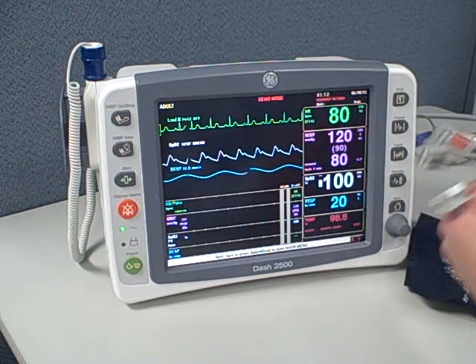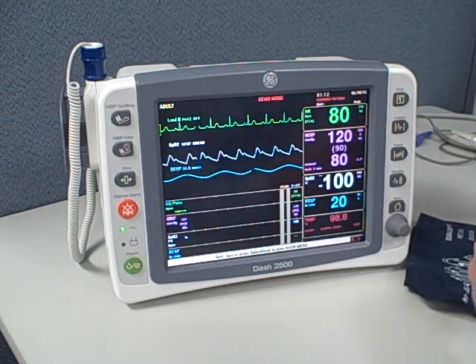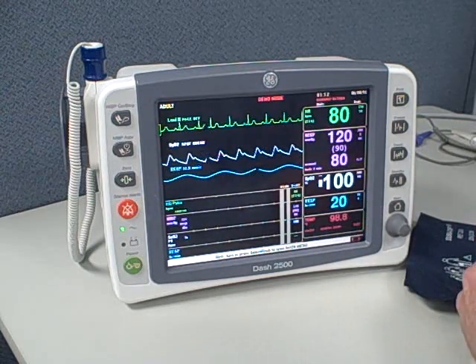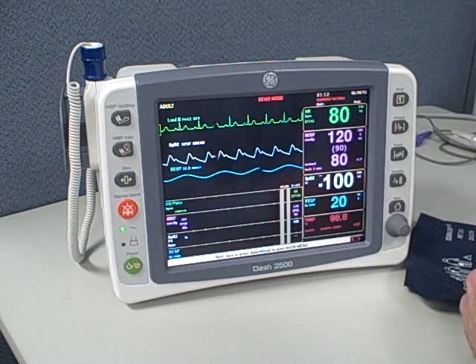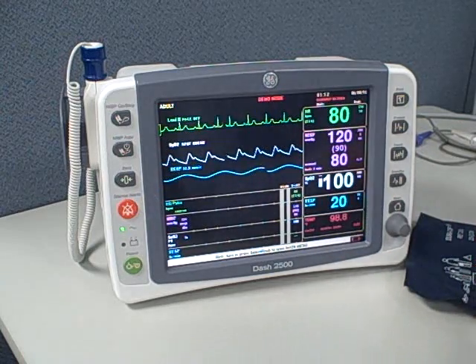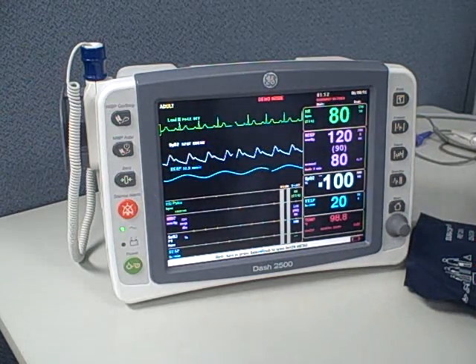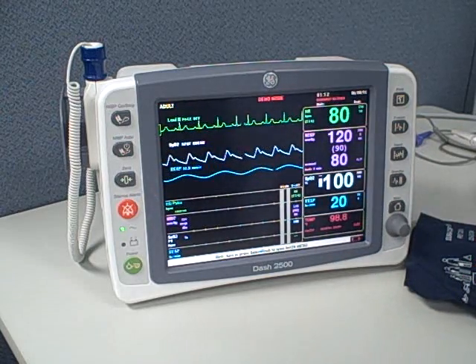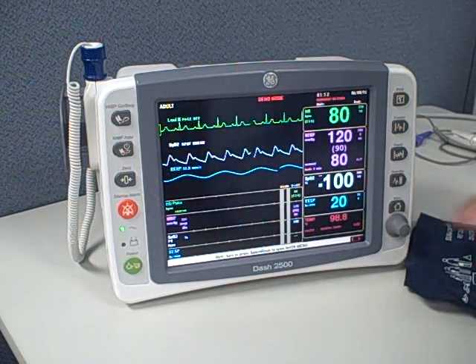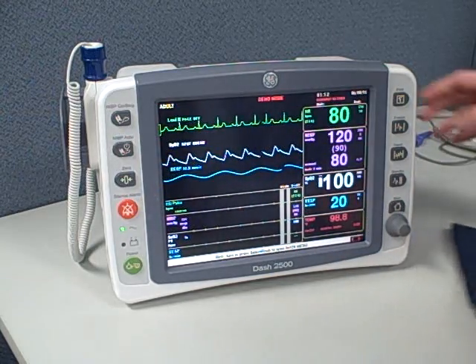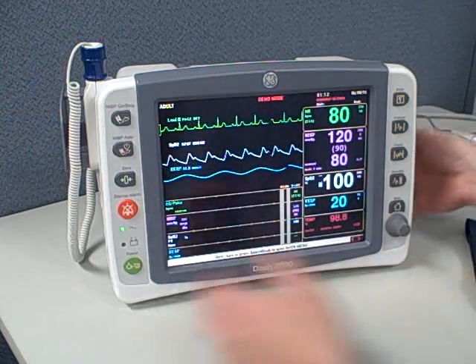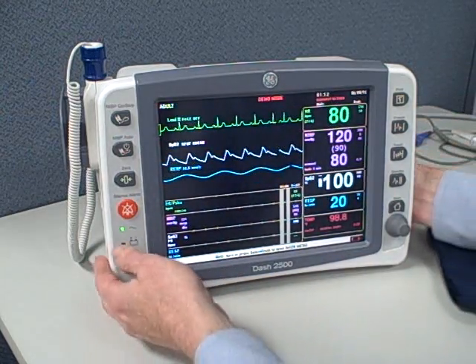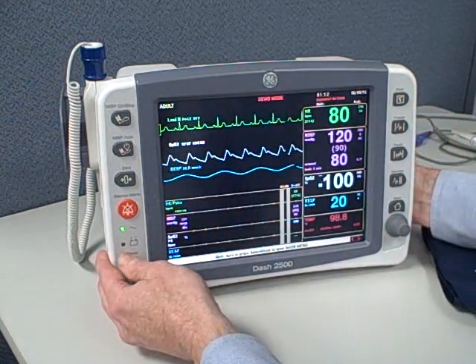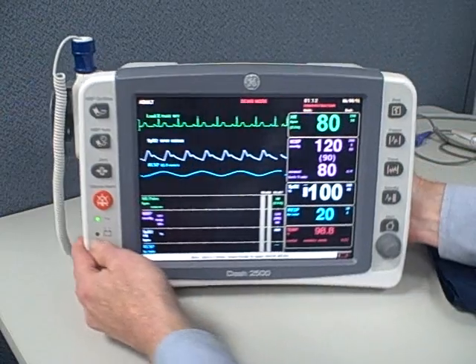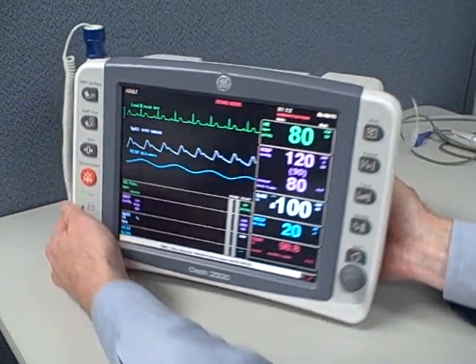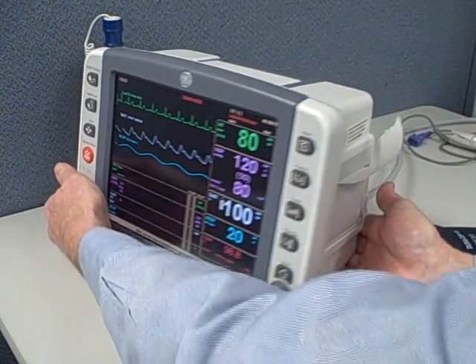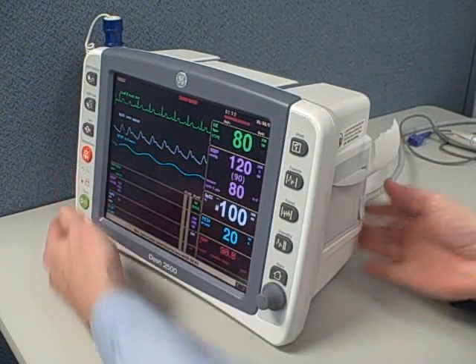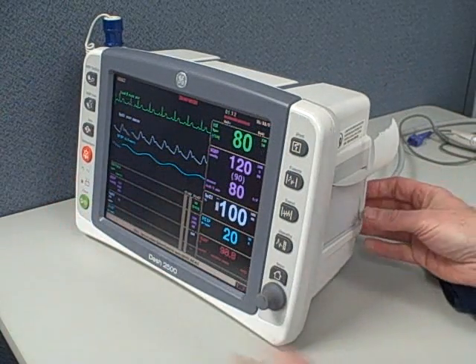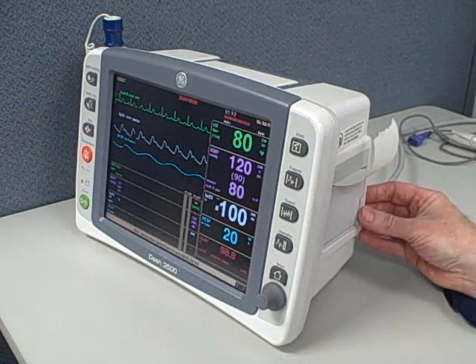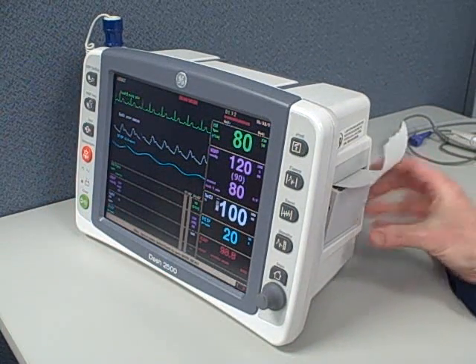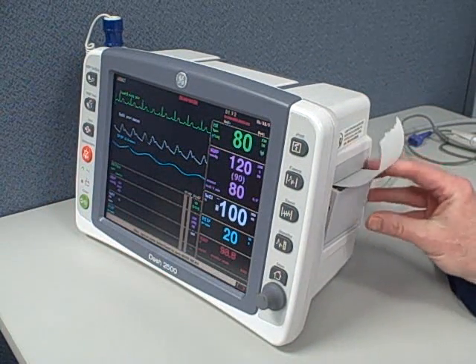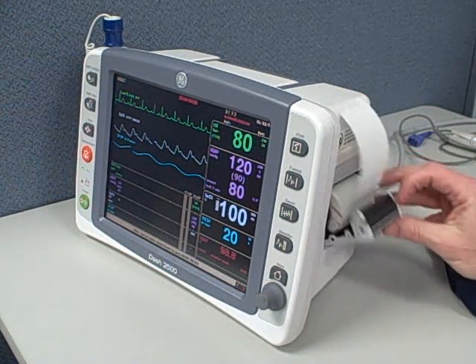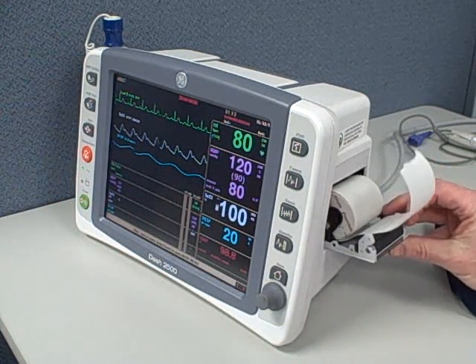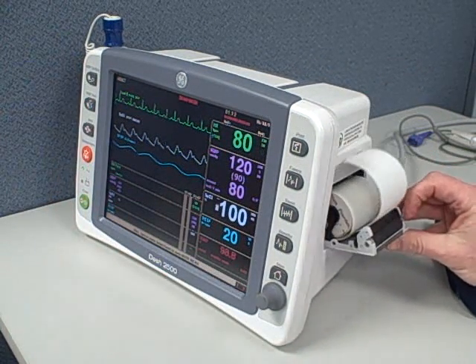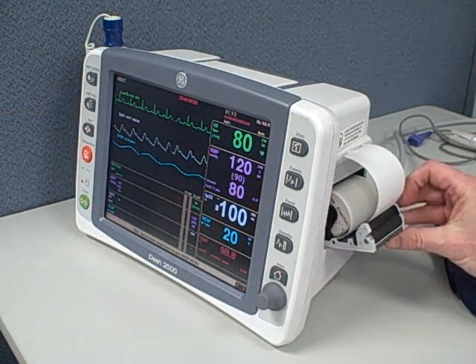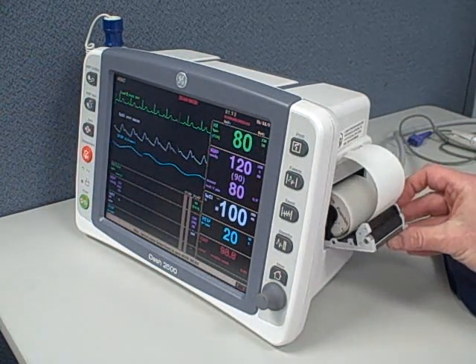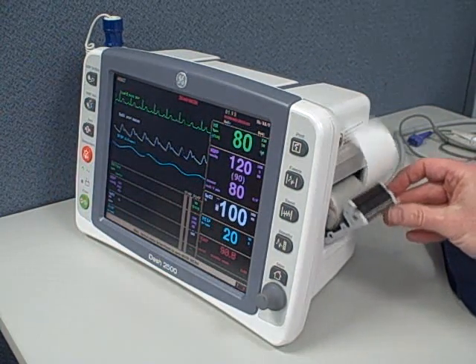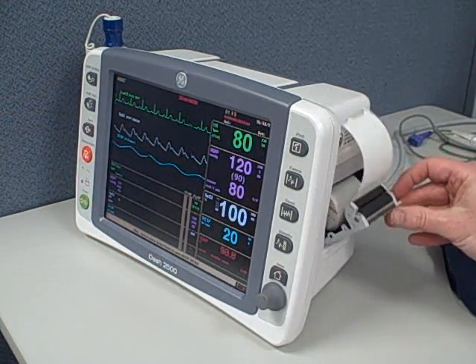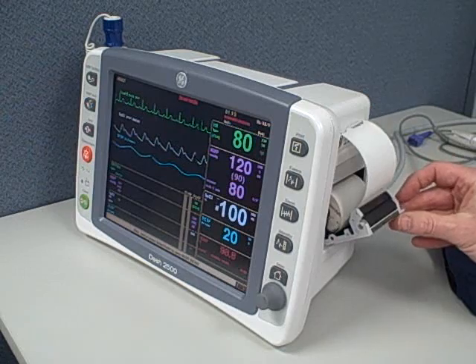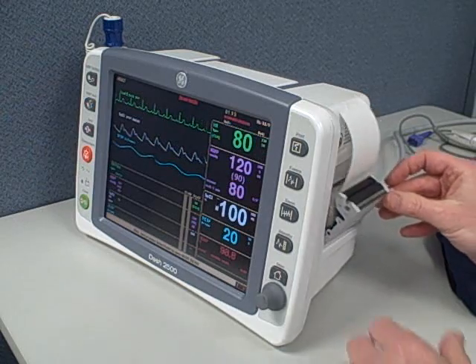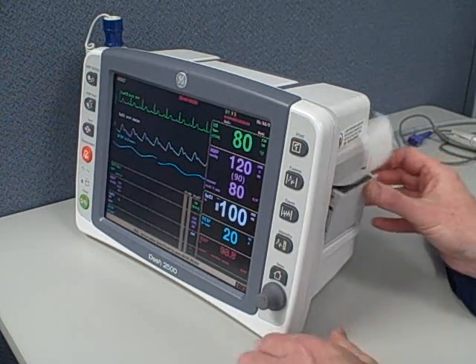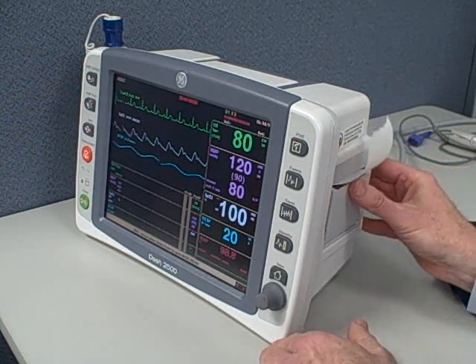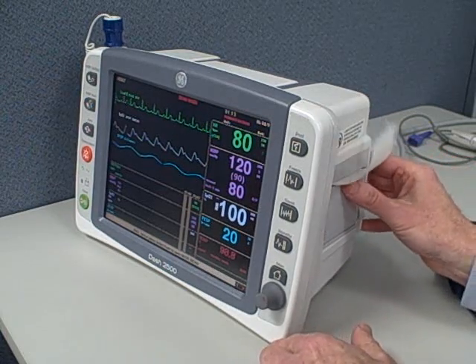Now let's take a look at the side of the machine. Here's where the self-contained printer is, if you have the printer option on your machine. It uses a roll of paper — pretty standard — and prints right out for you.